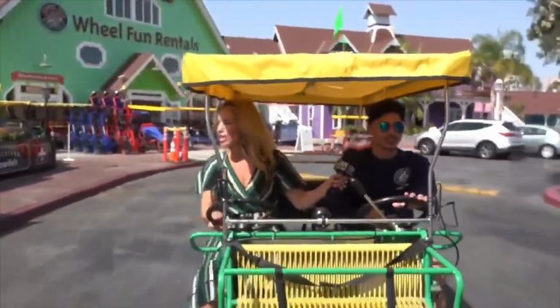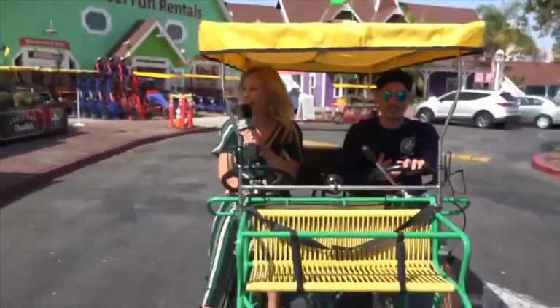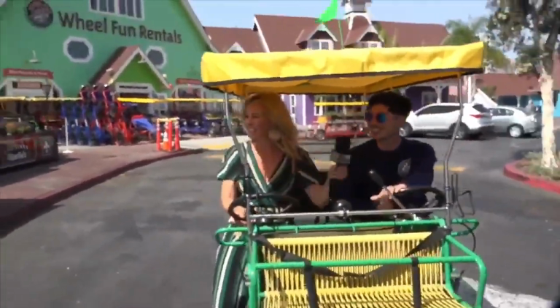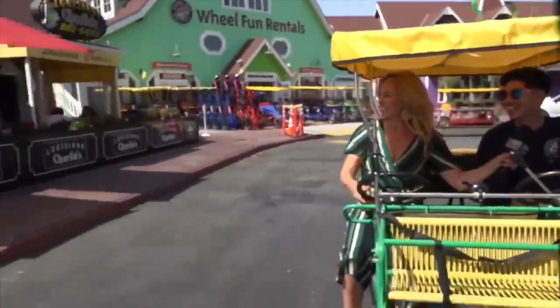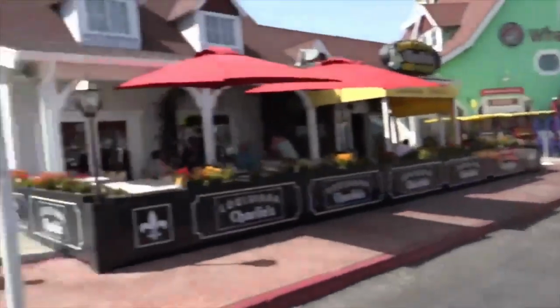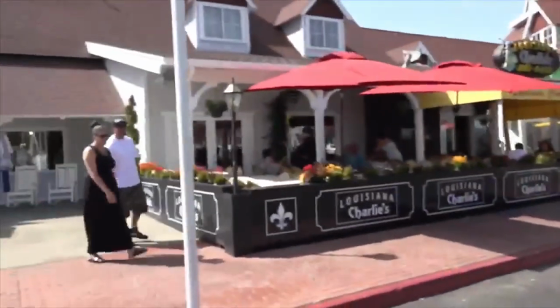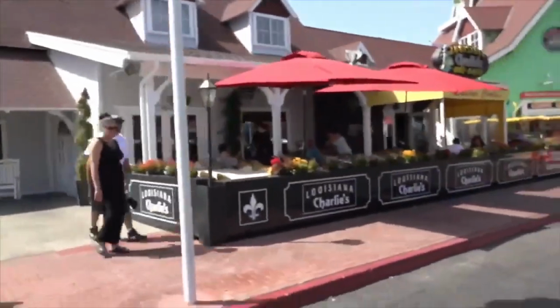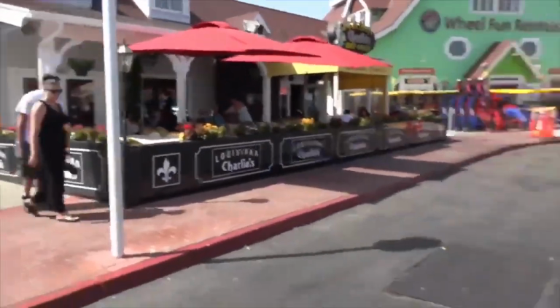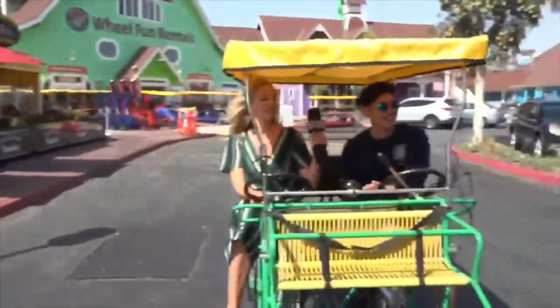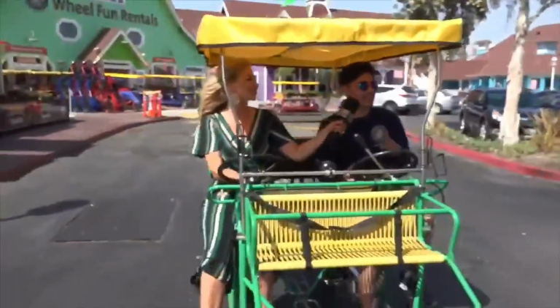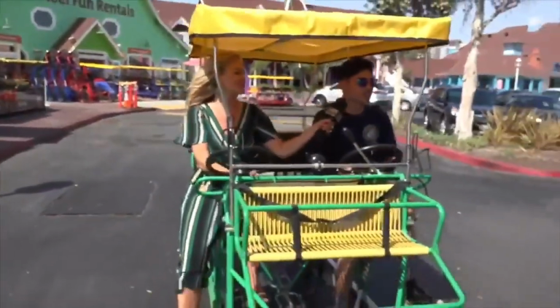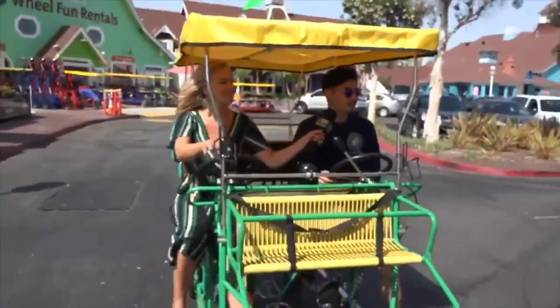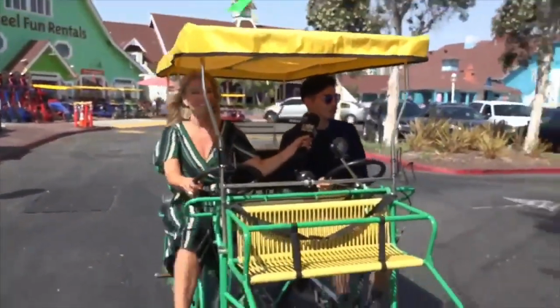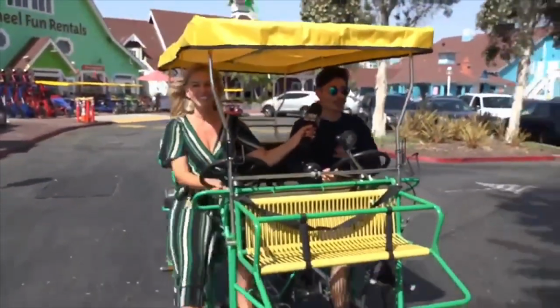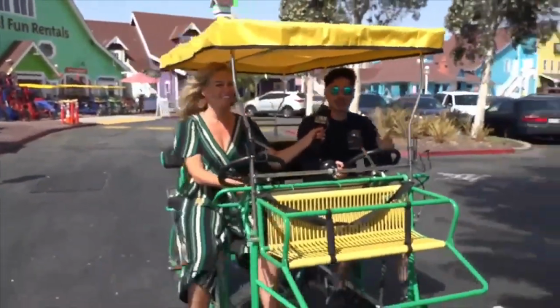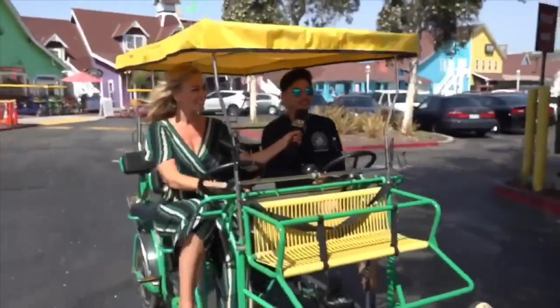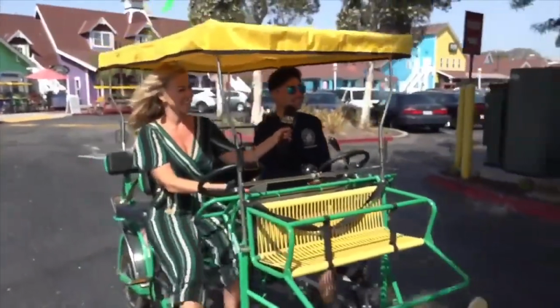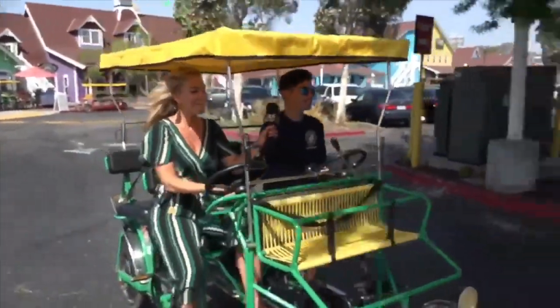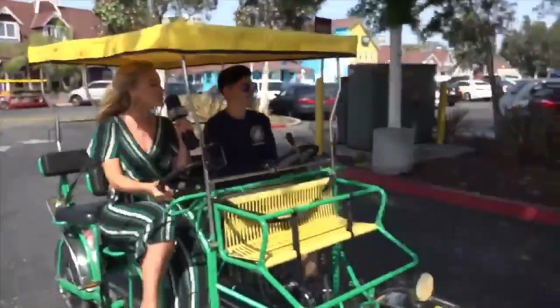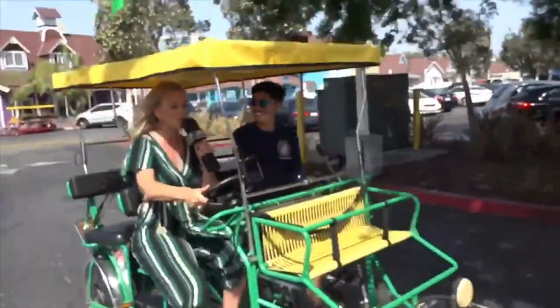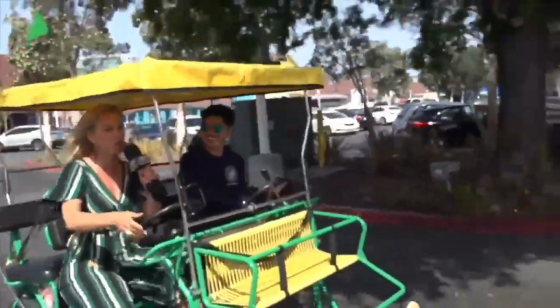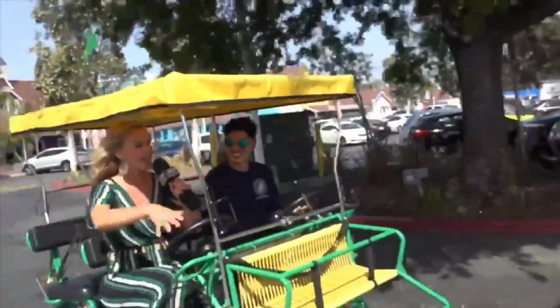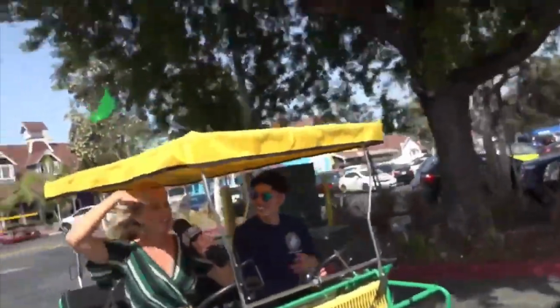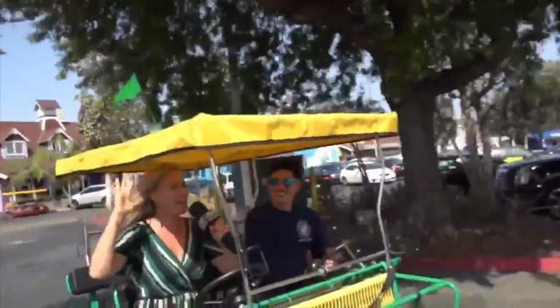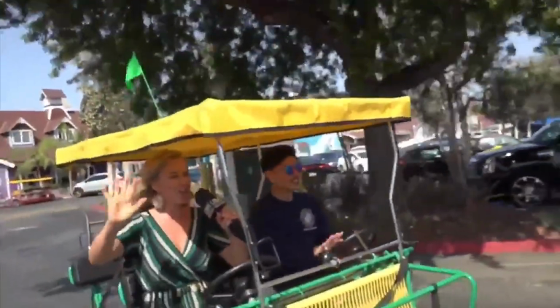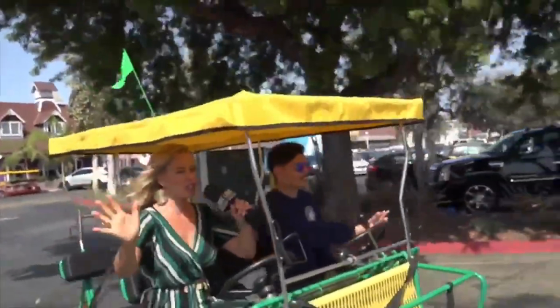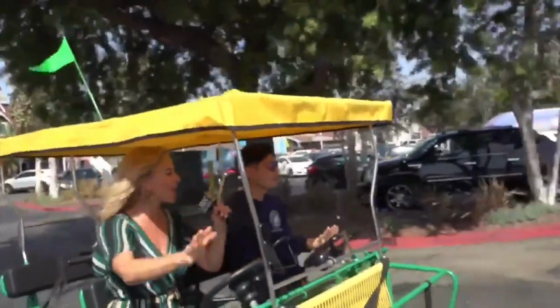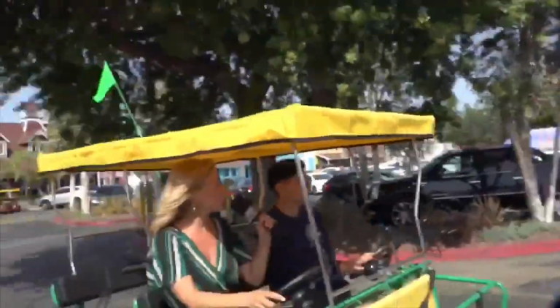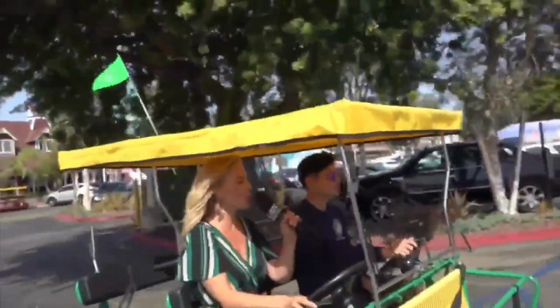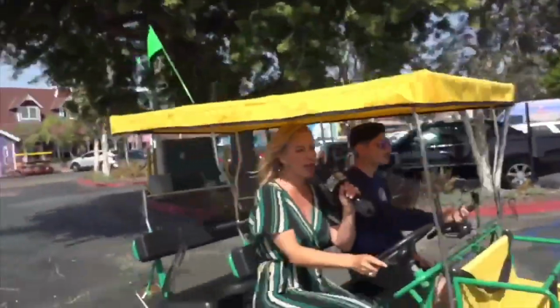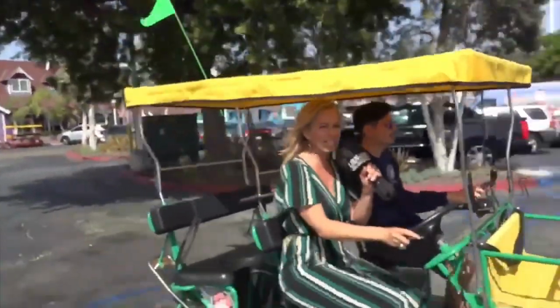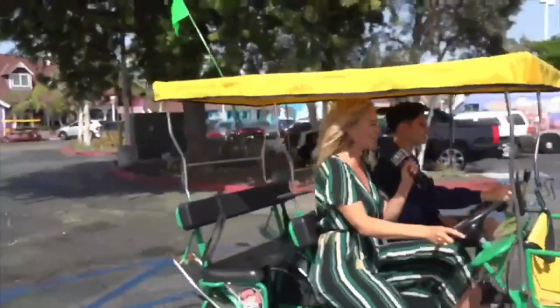You guys want a ride? Come on! It's not that hard to go around off track — very easy. This is so much fun. The wind in your hair, the ocean front — it's beautiful. What a great way to spend the day.